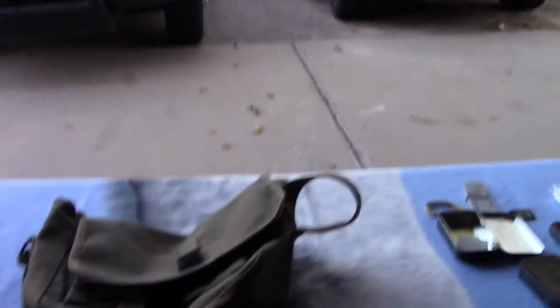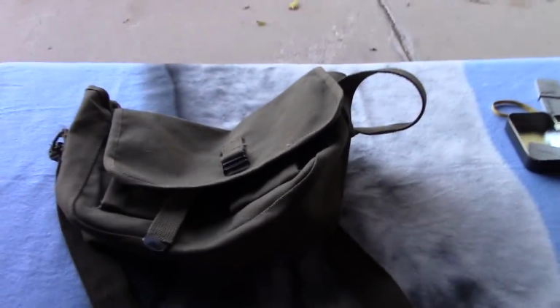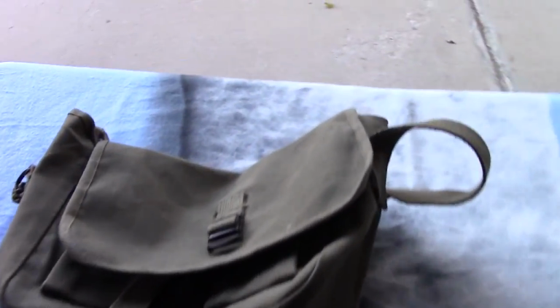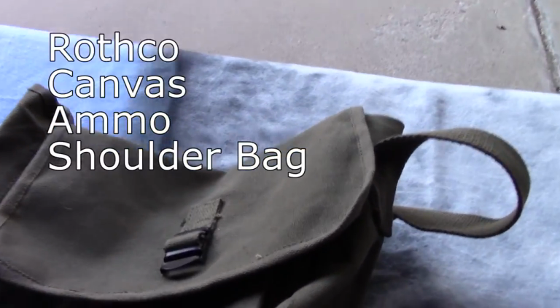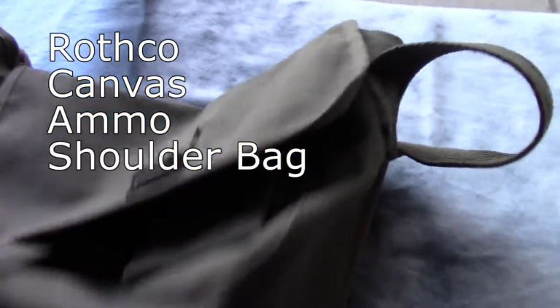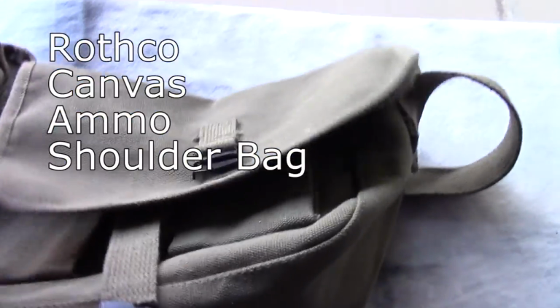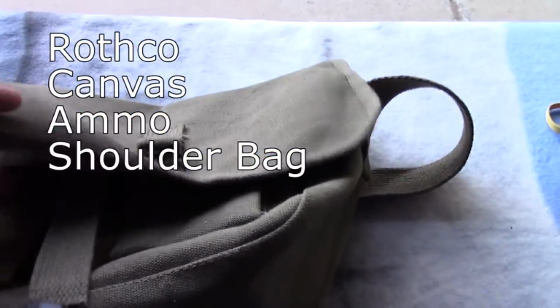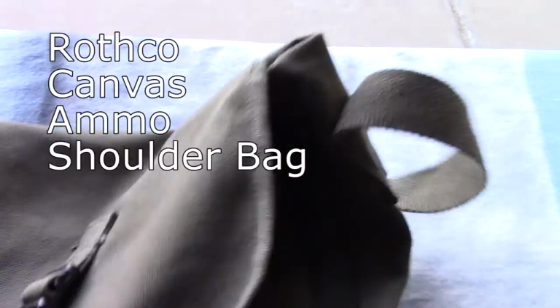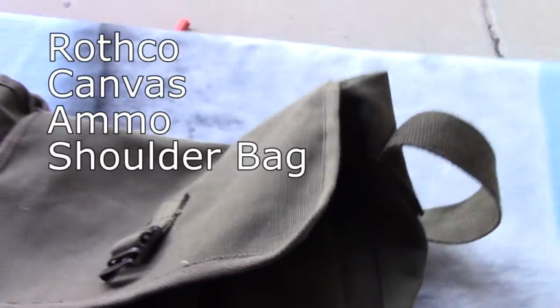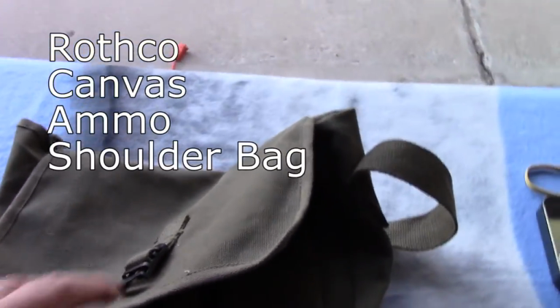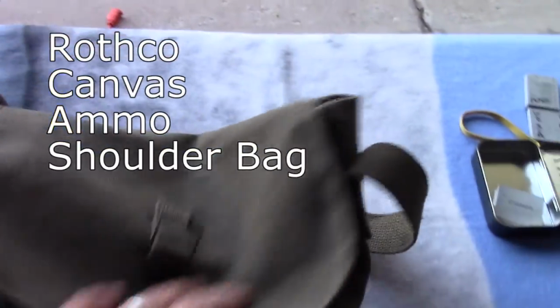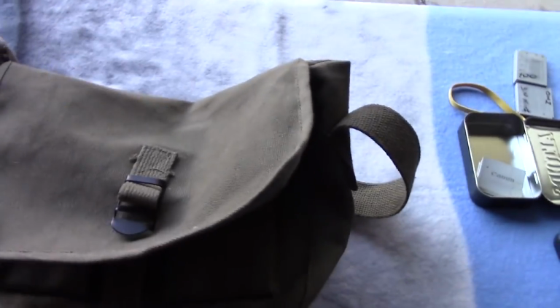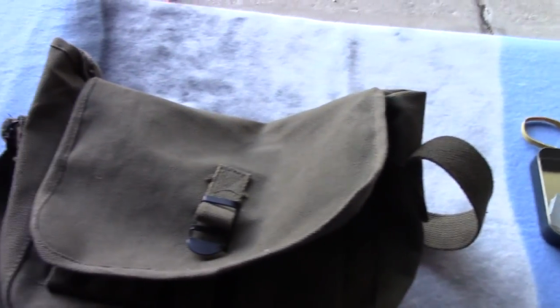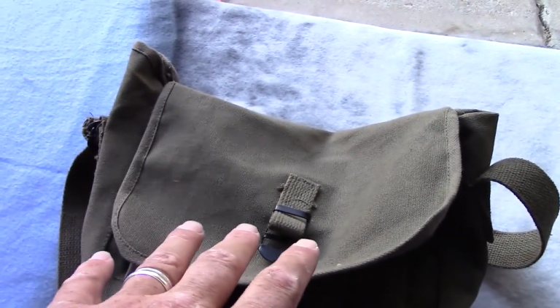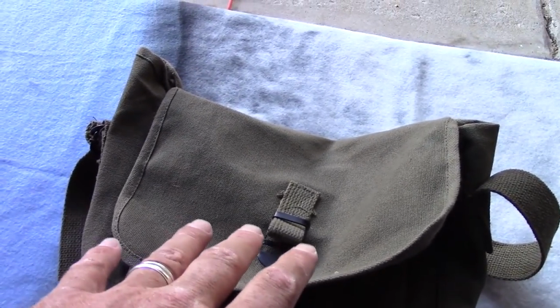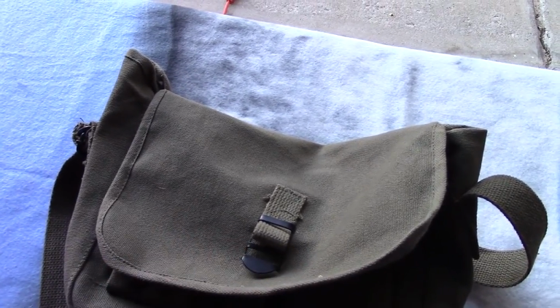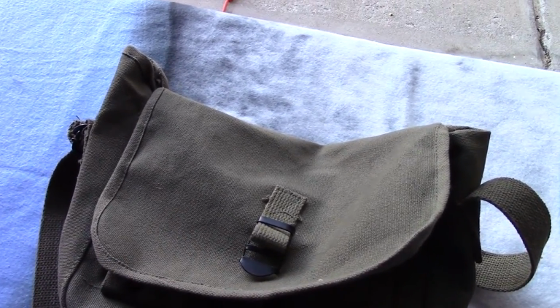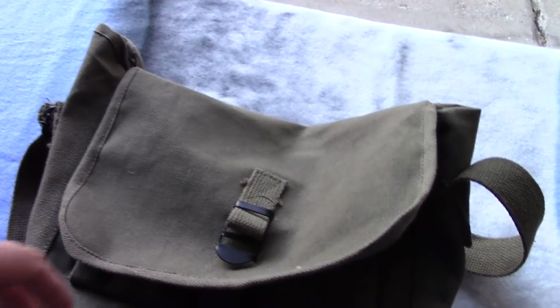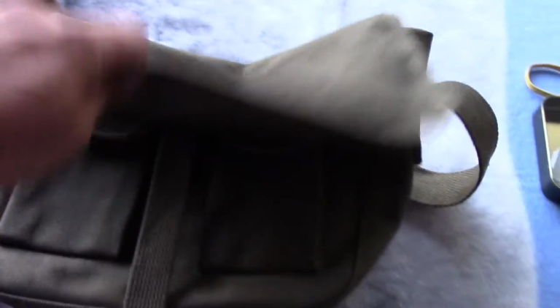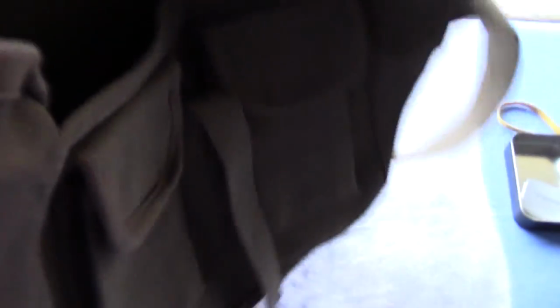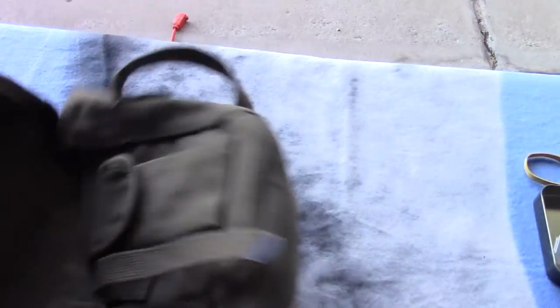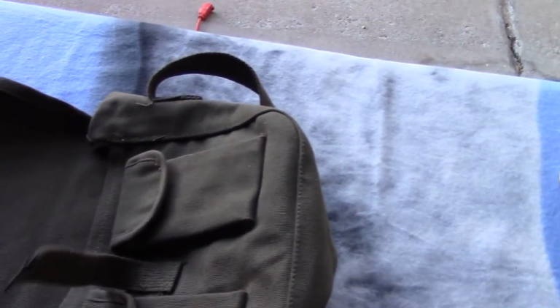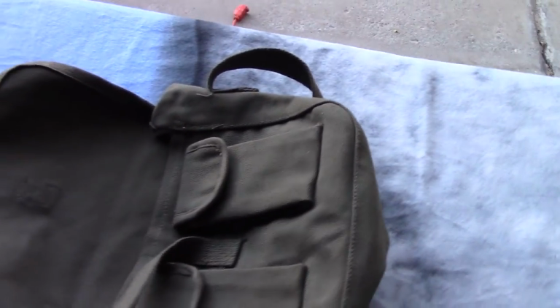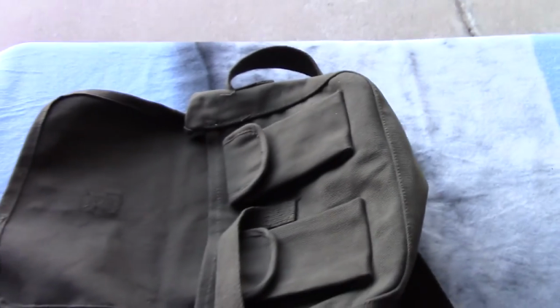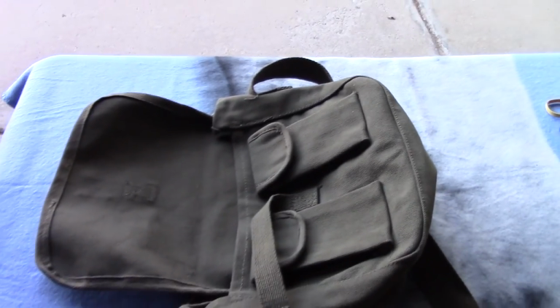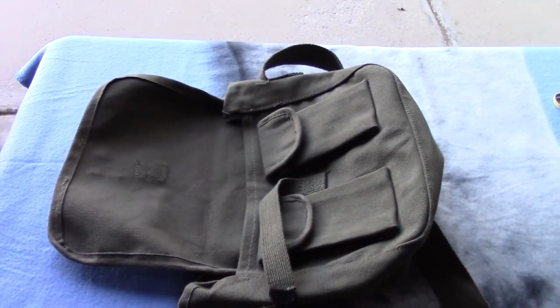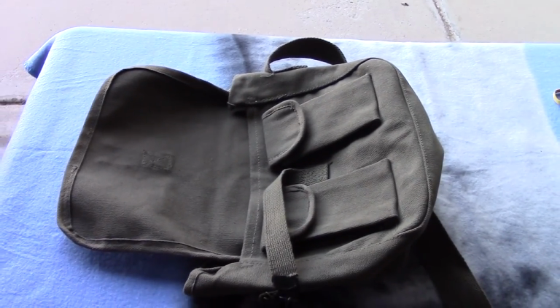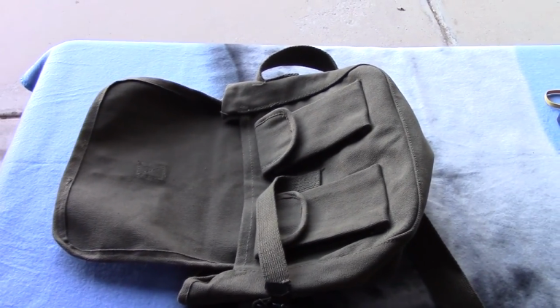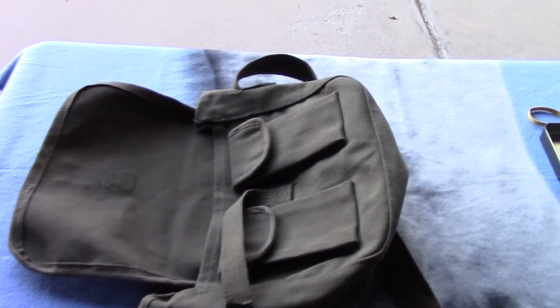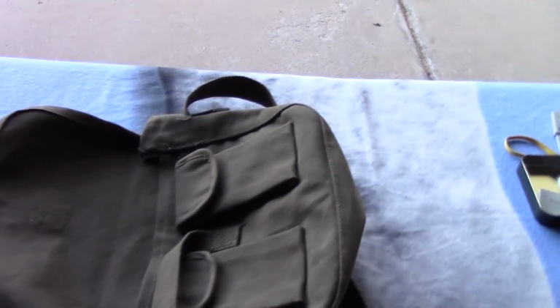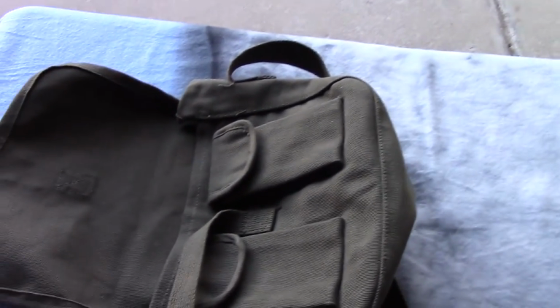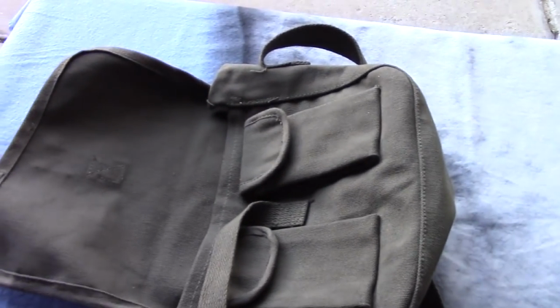This is the Rothko Ammo shoulder bag that you can buy off Amazon for really cheap. This one right here was less than $10. I figured I'd kind of talk about it a little bit, show you what's up with this bag, and show you why it's worth $10.